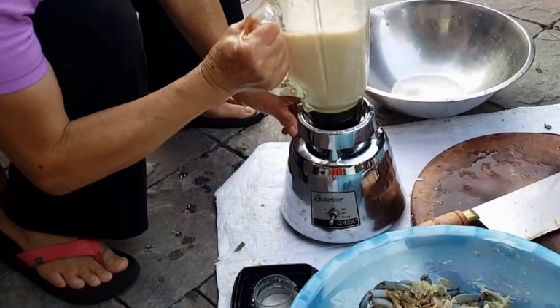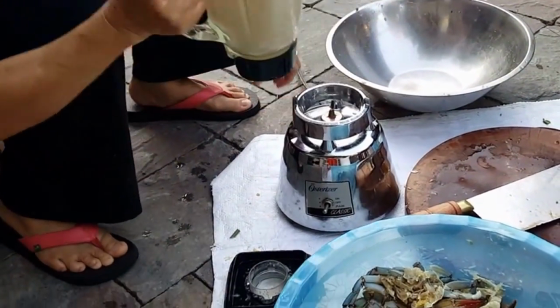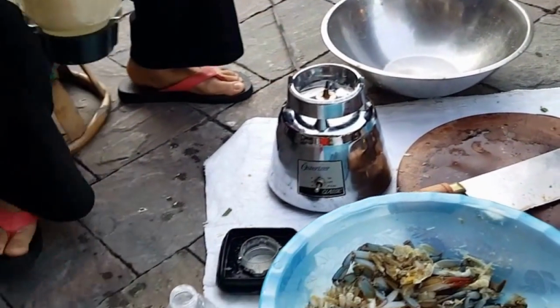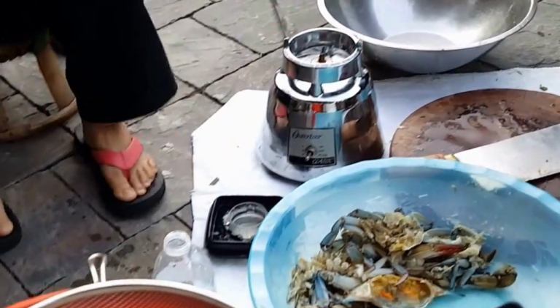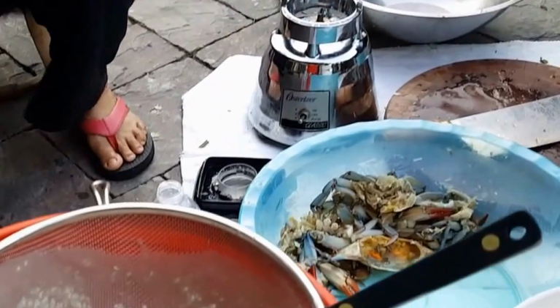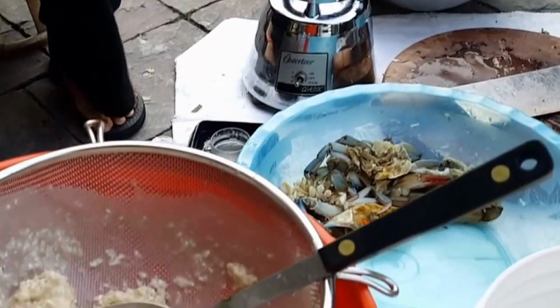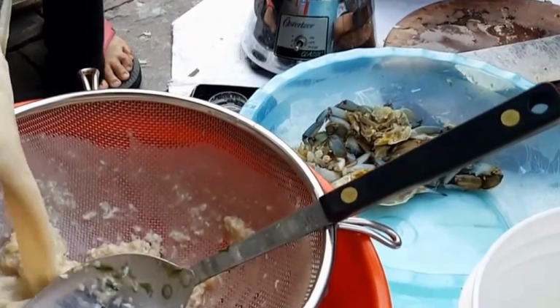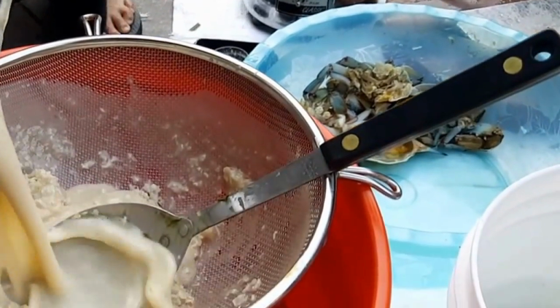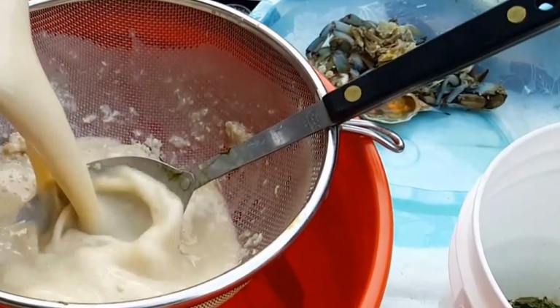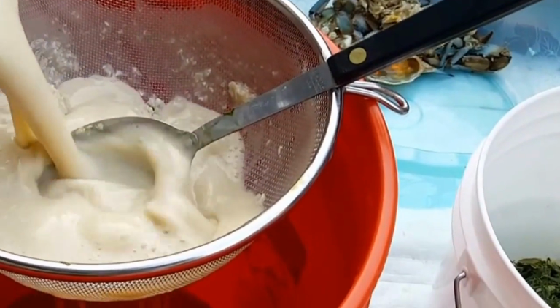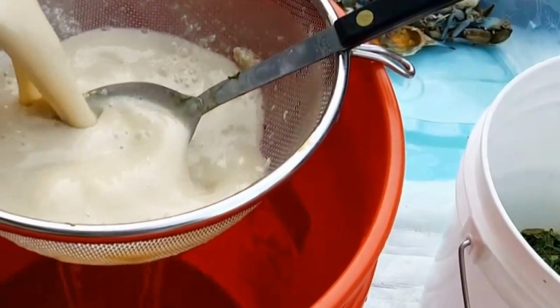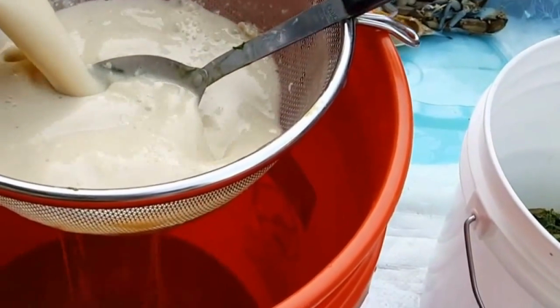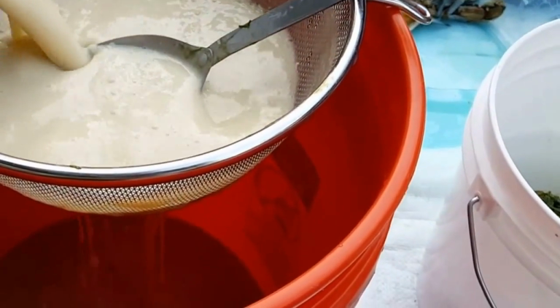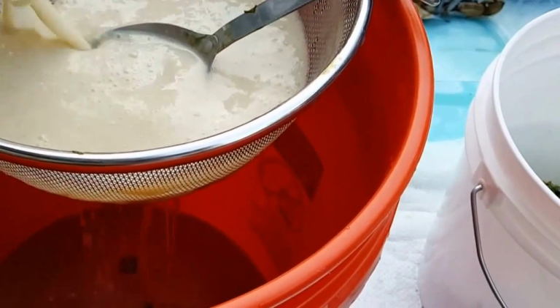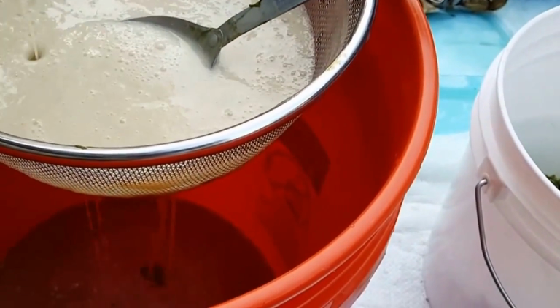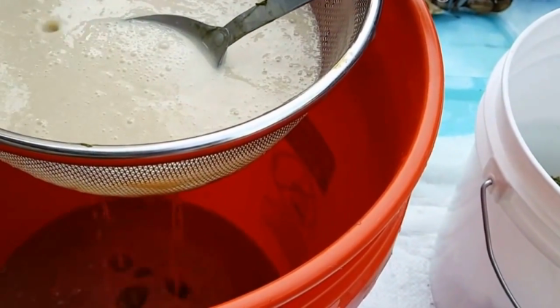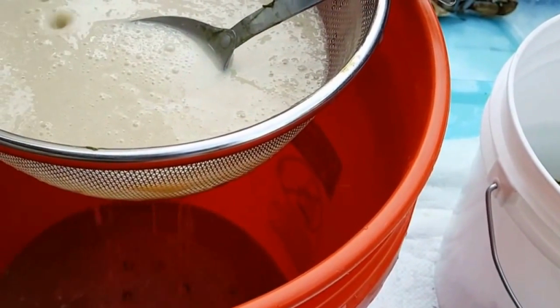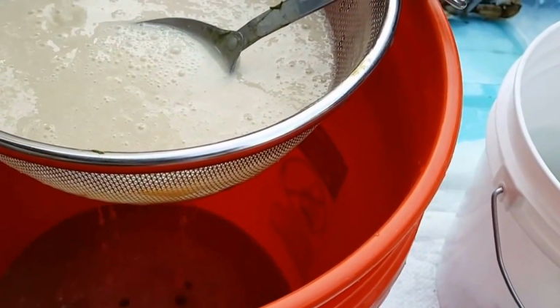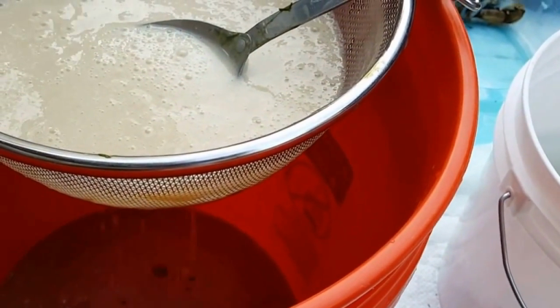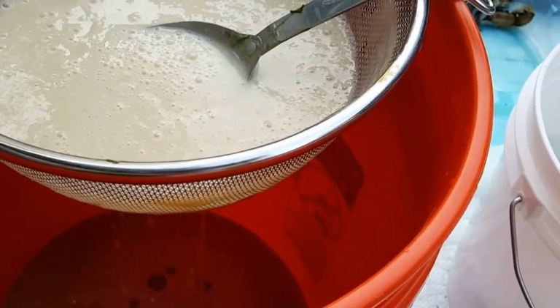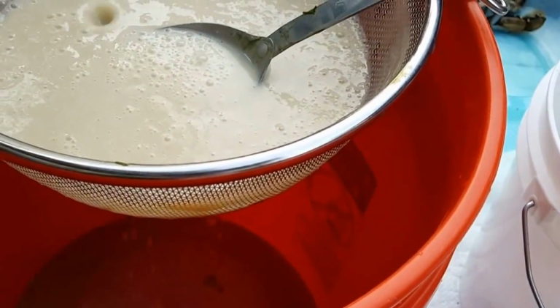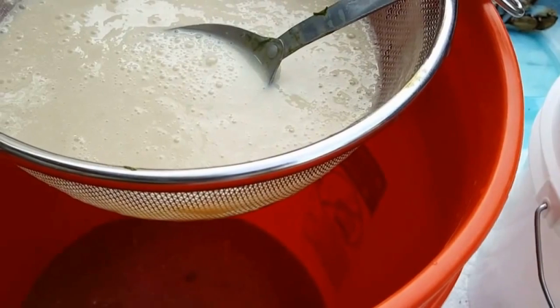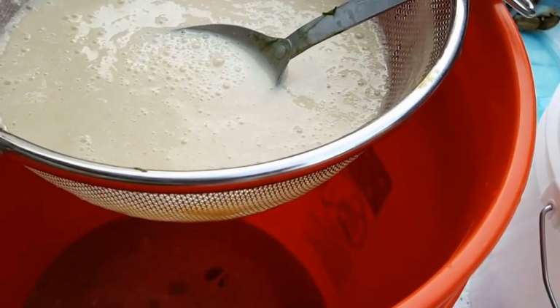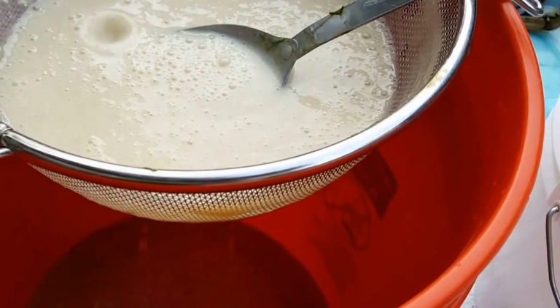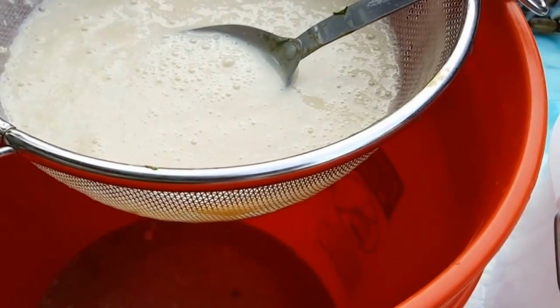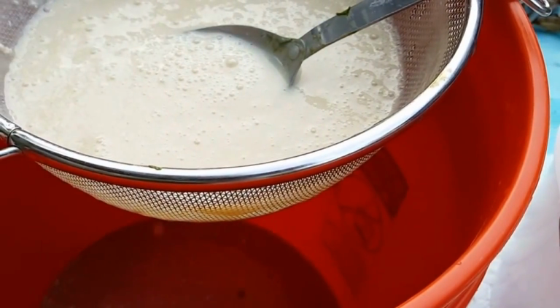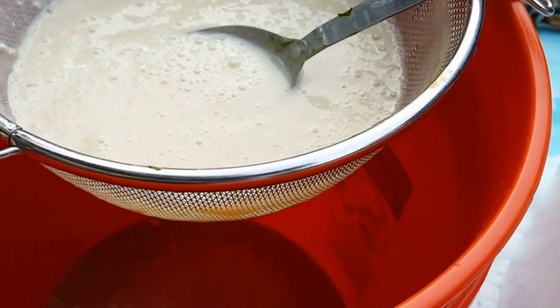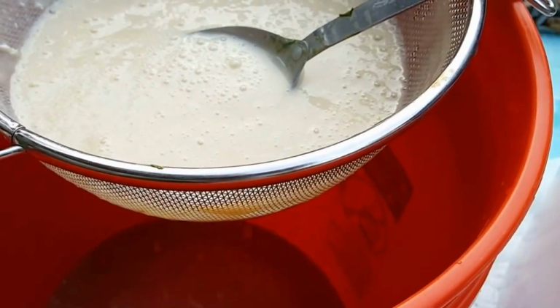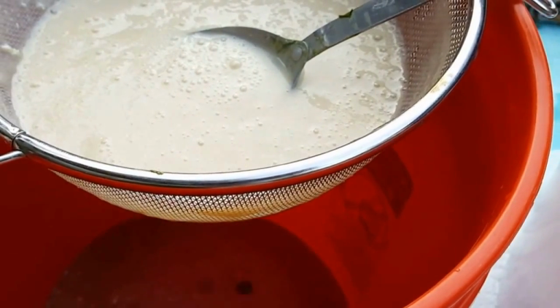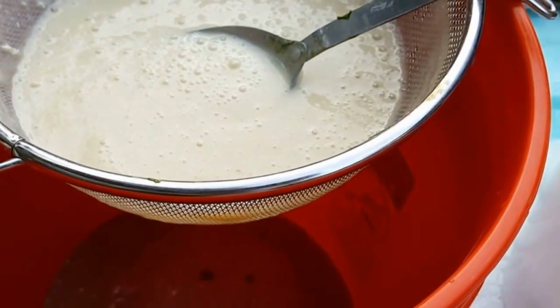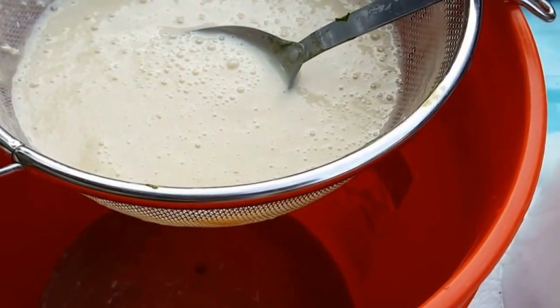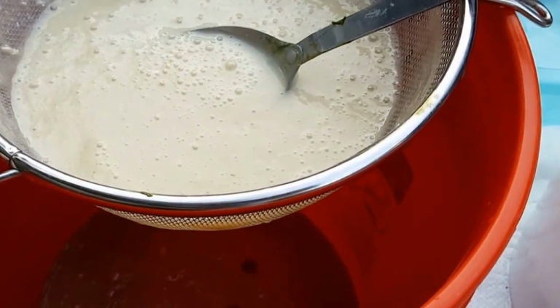Pour into the strainer. If you're wondering why it's so liquidy, it's because we added water.